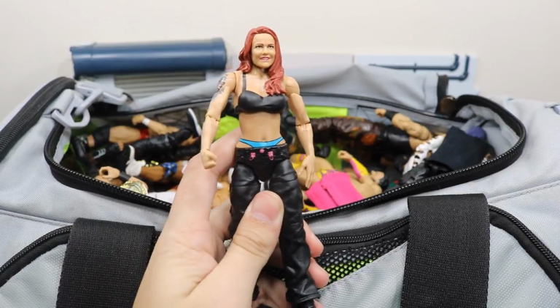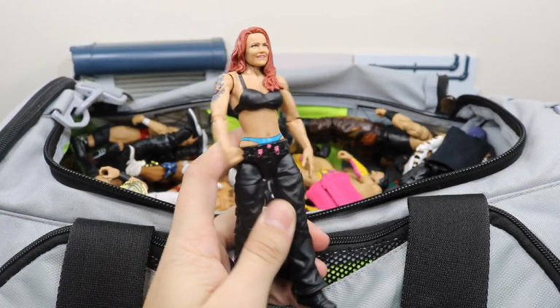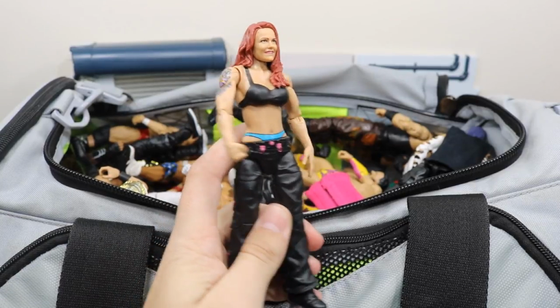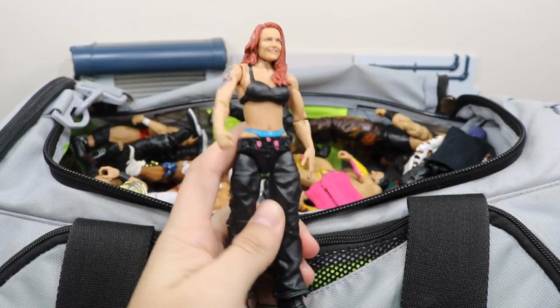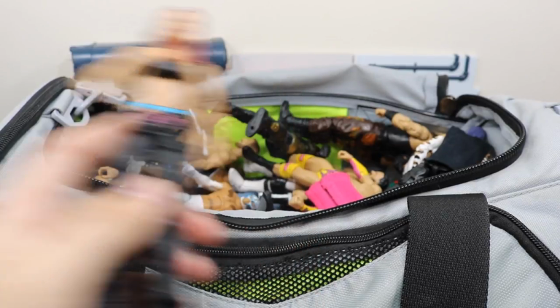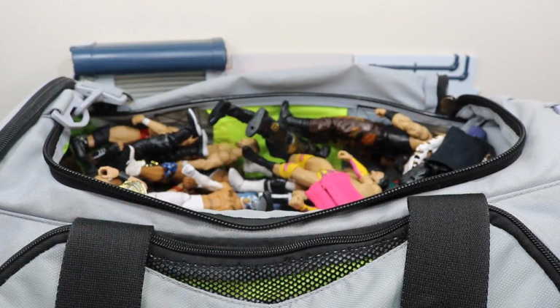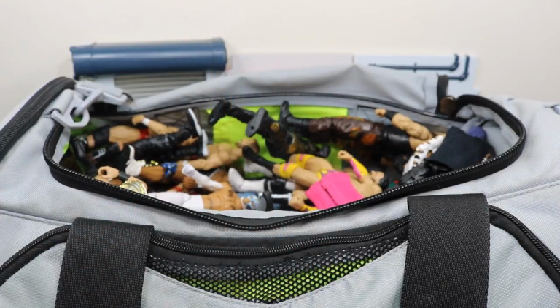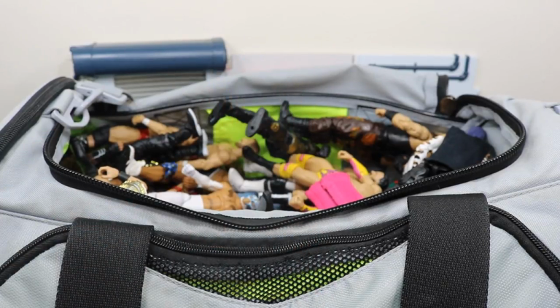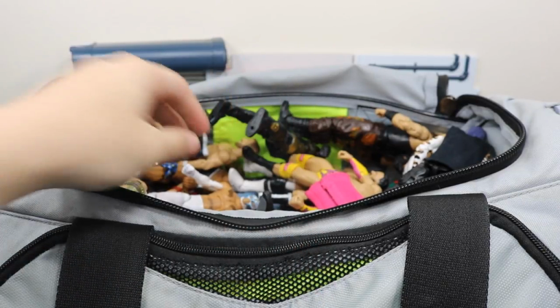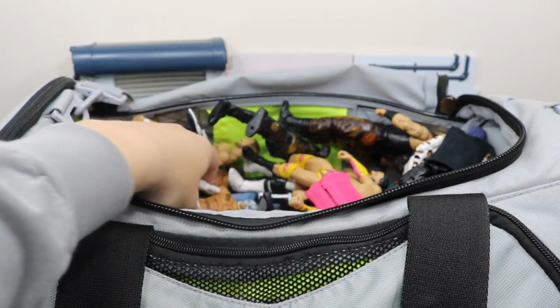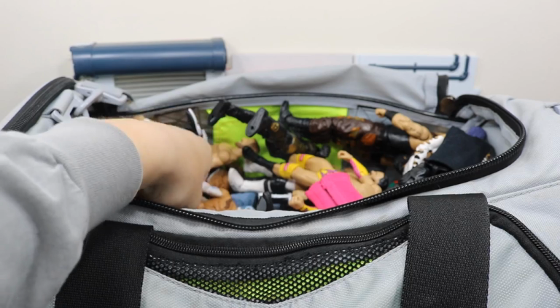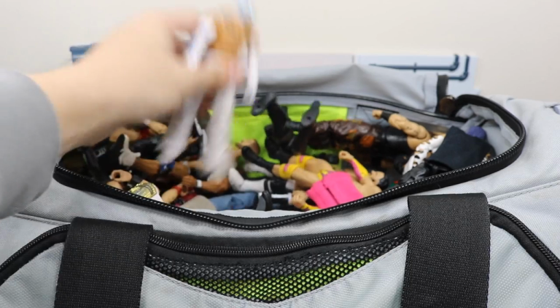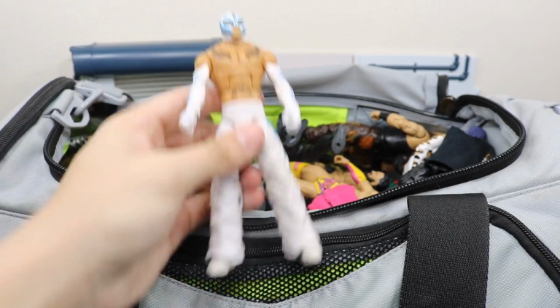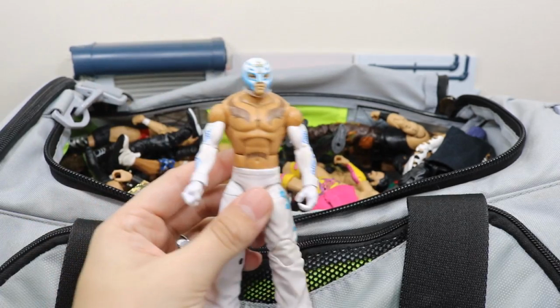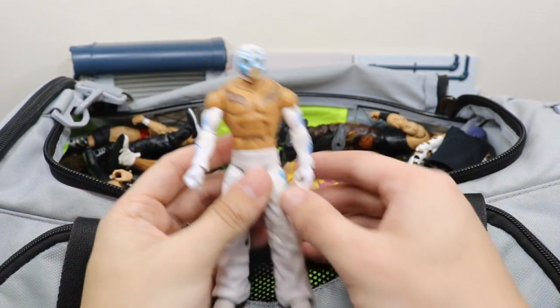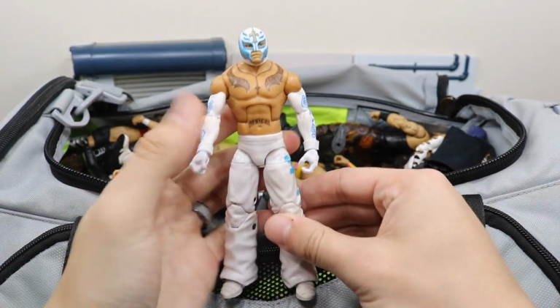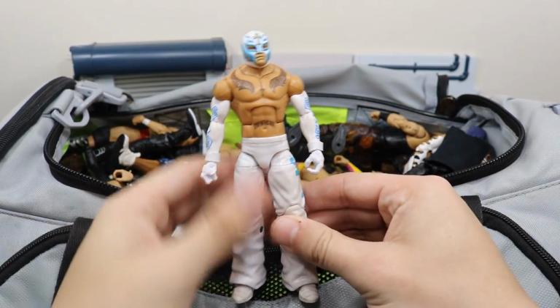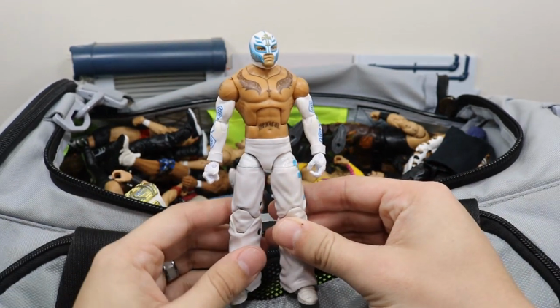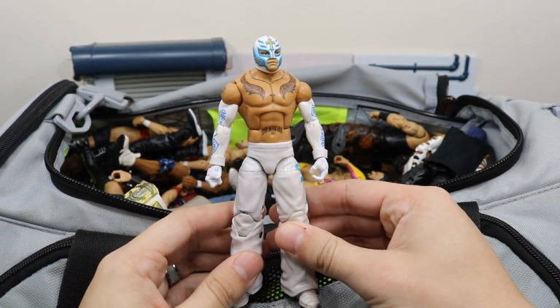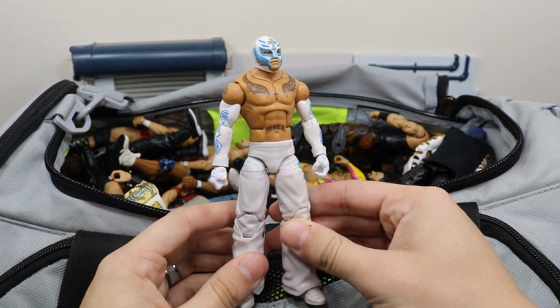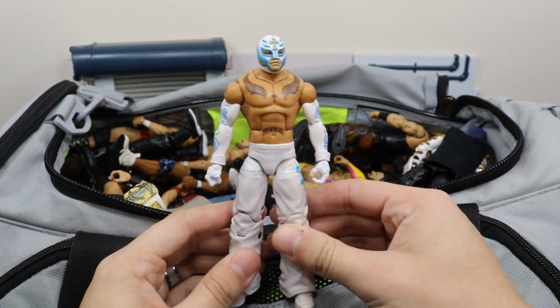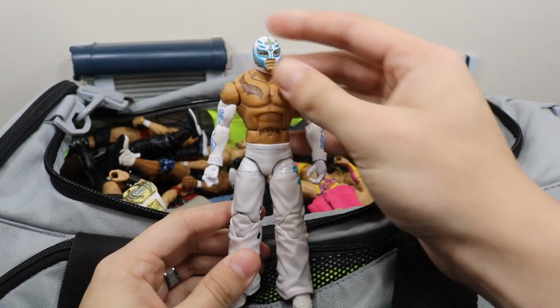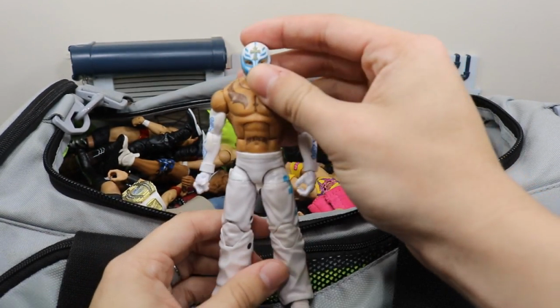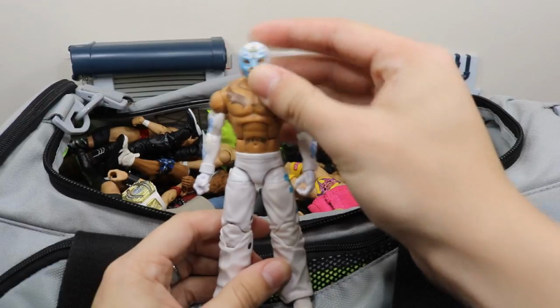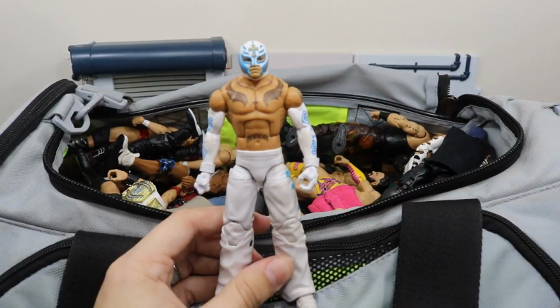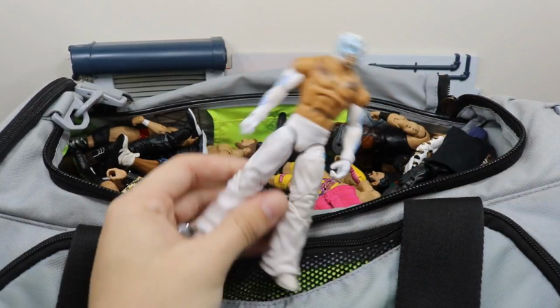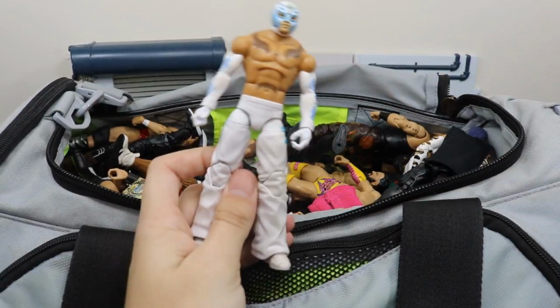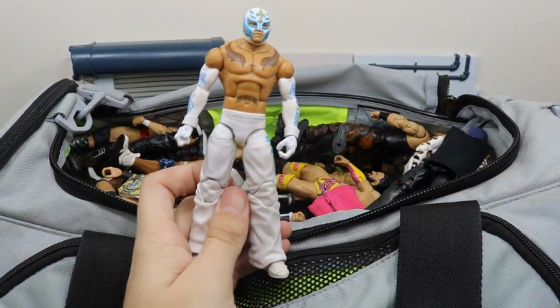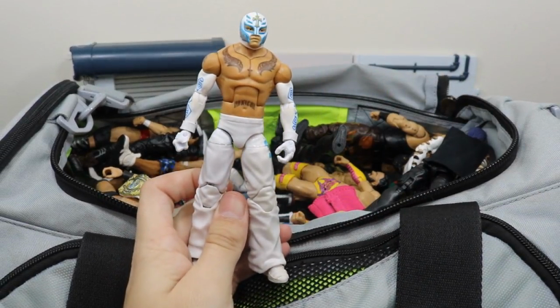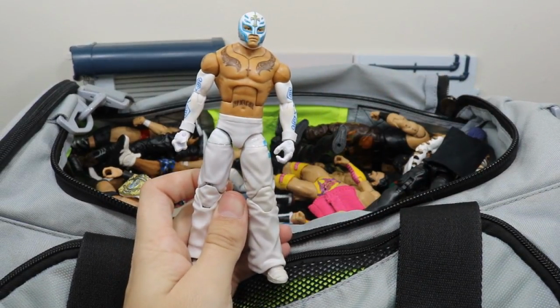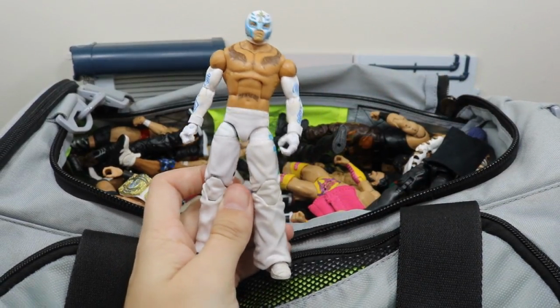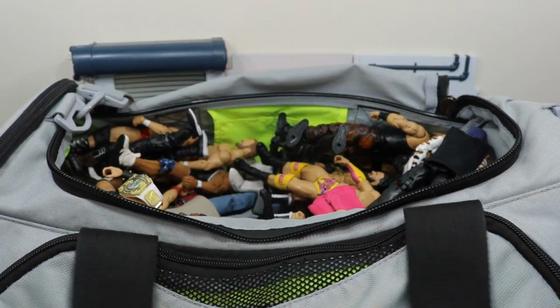Next we have the Elite 40 Lita — it was awesome to see her return in the first ever Women's Royal Rumble. Next we have this custom elite all-white Ray Mysterio — another return in the Rumble, very awesome to see him back. Hopefully it's not a one-off; I hope to see him on SmackDown Live tonight.